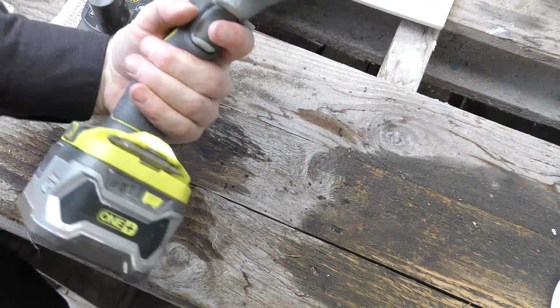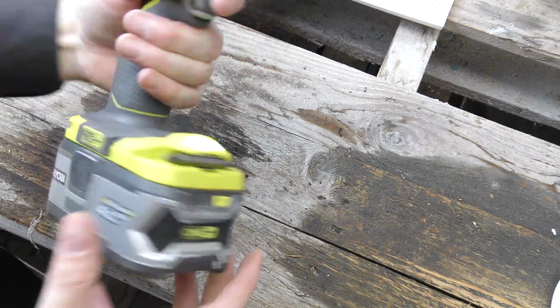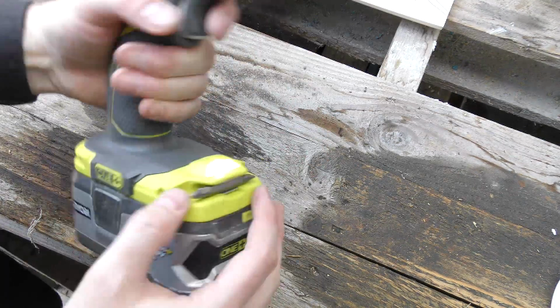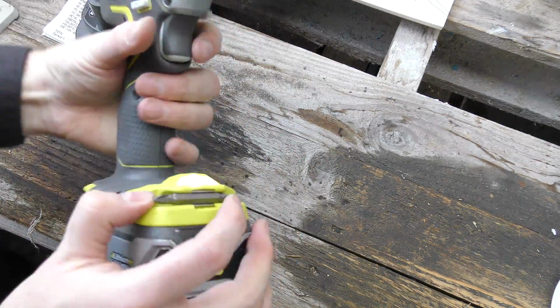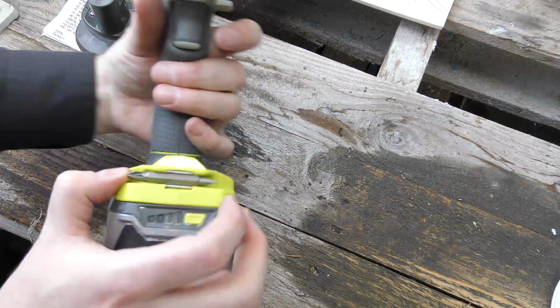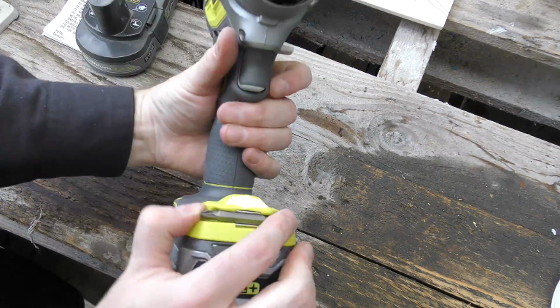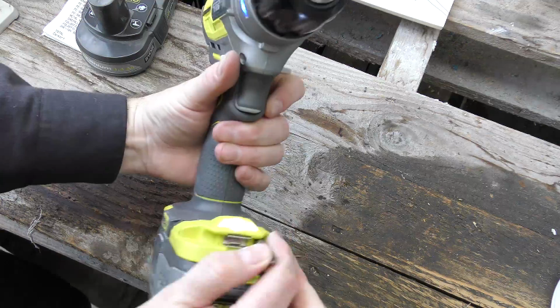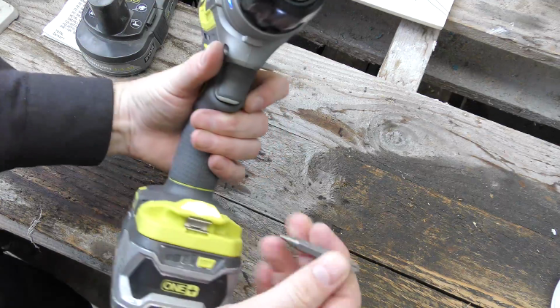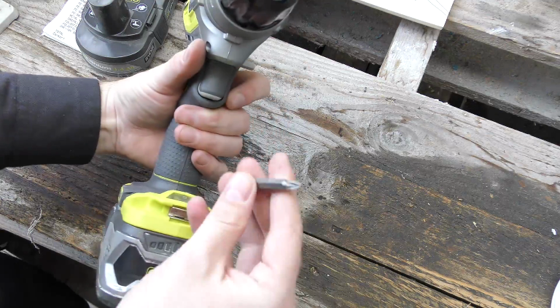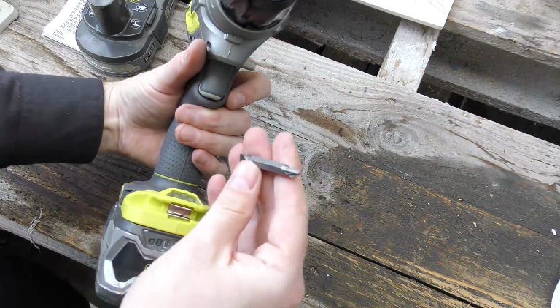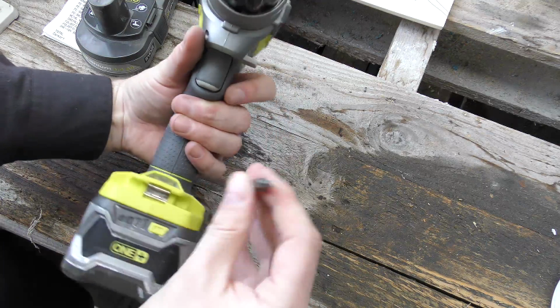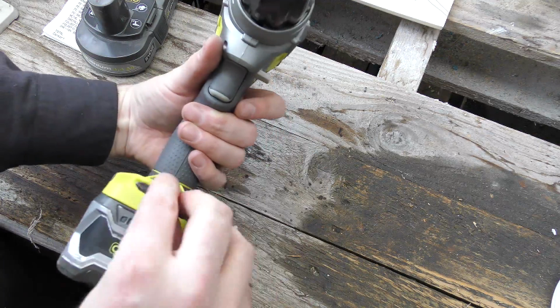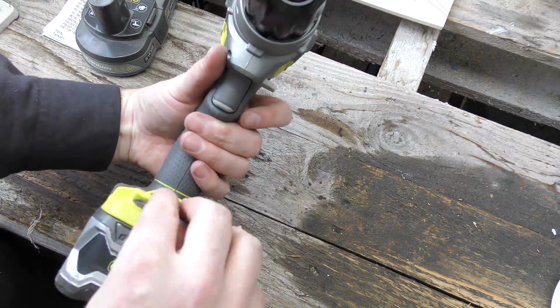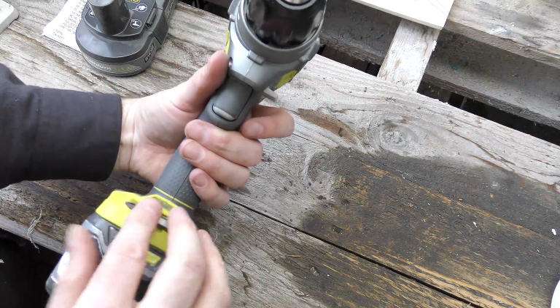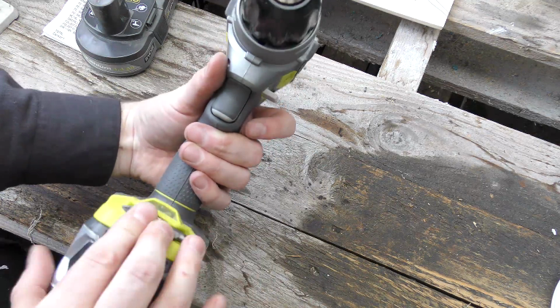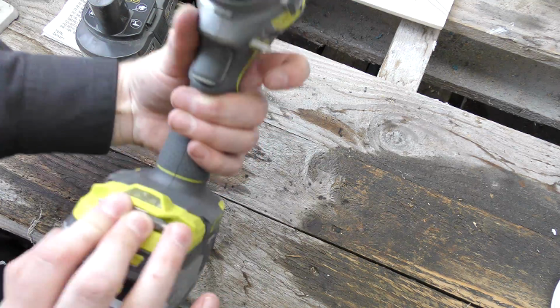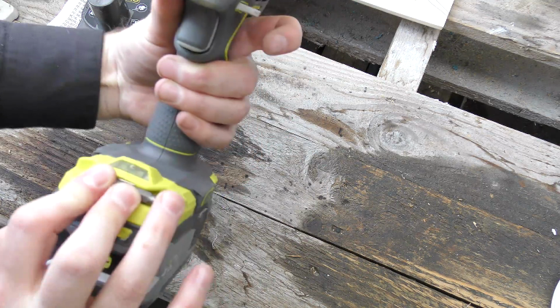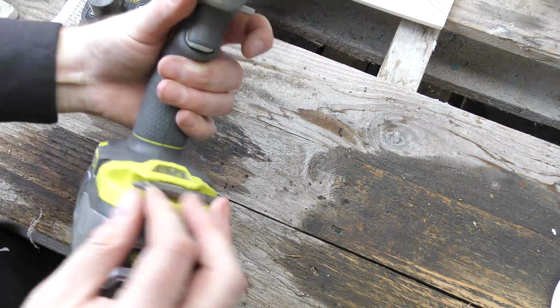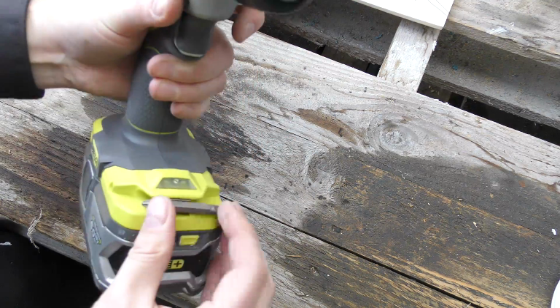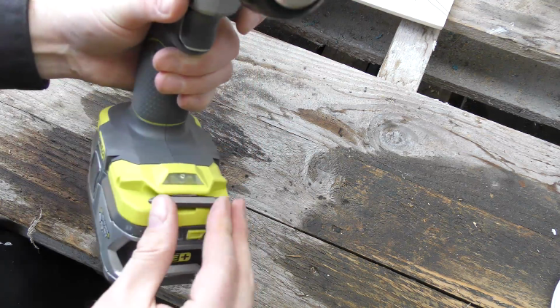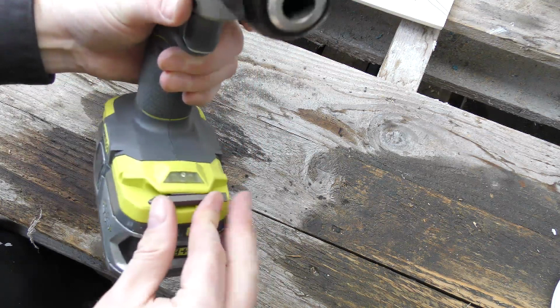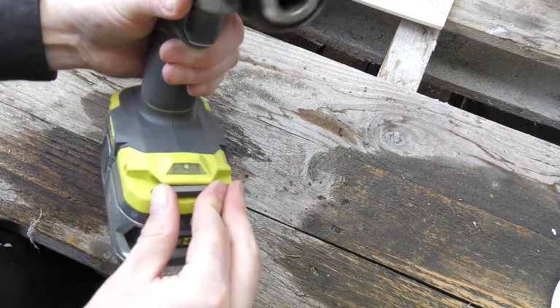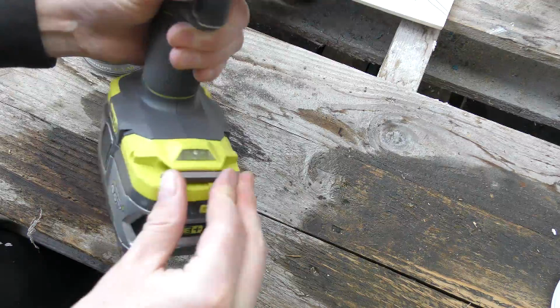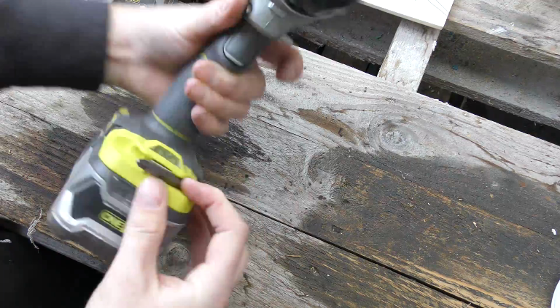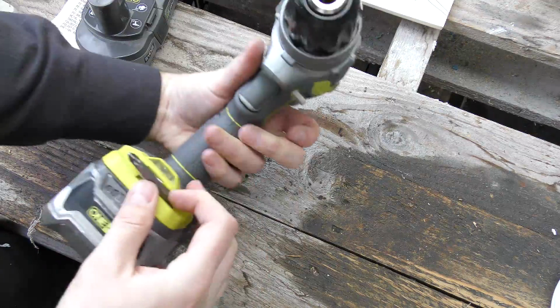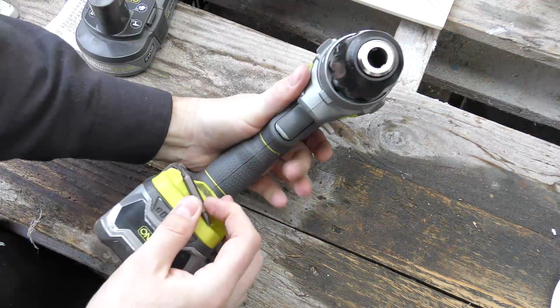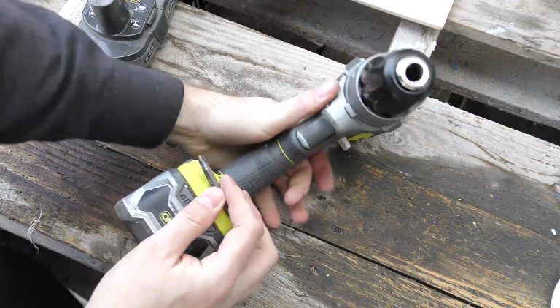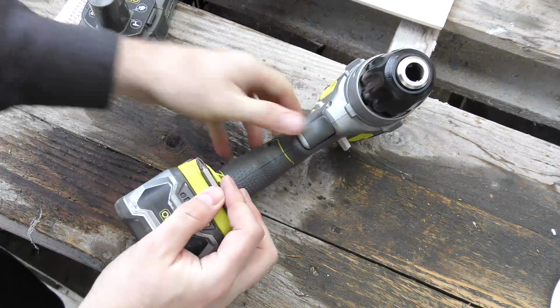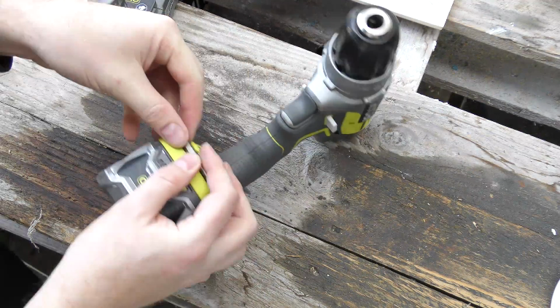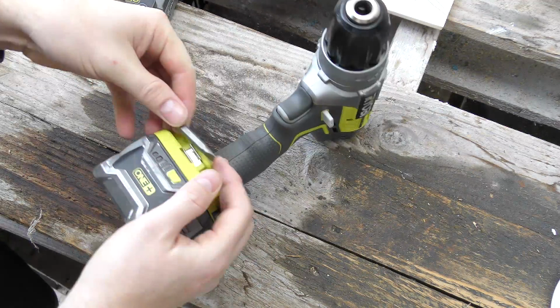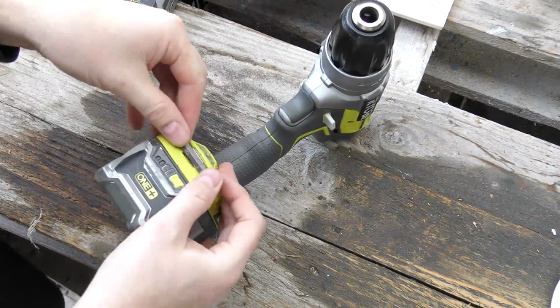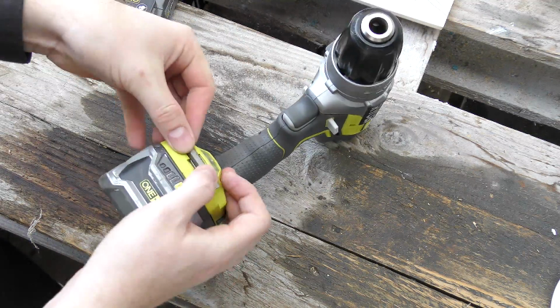Oh, there is an accessory in here! And then it doesn't want to go back in there.